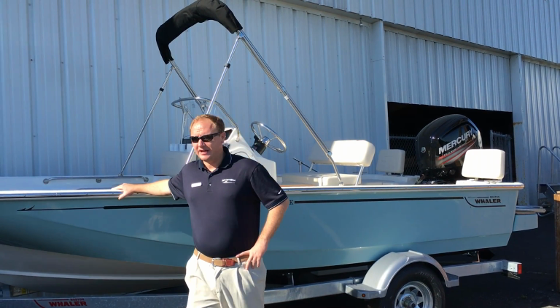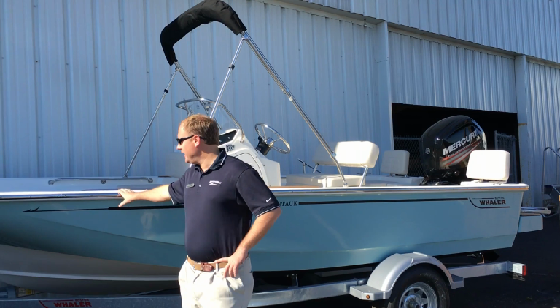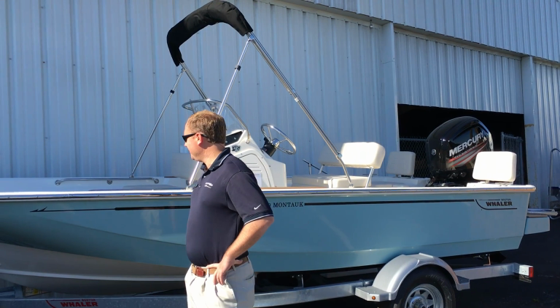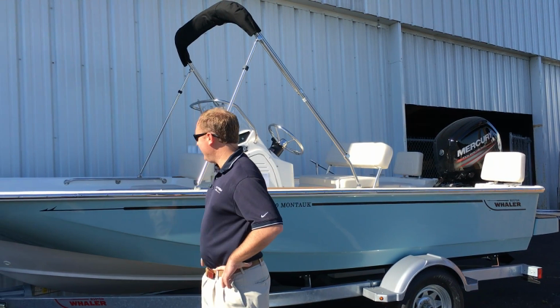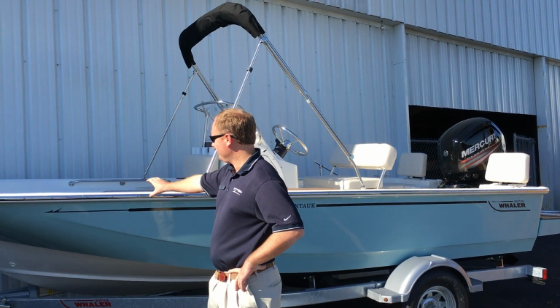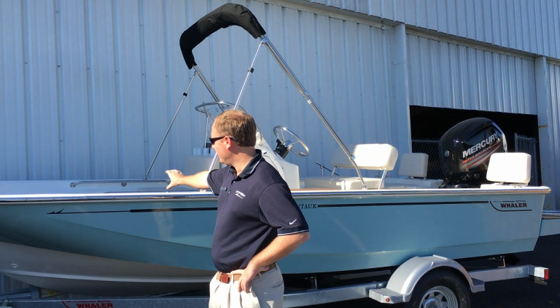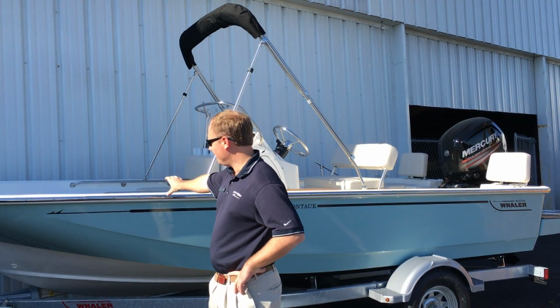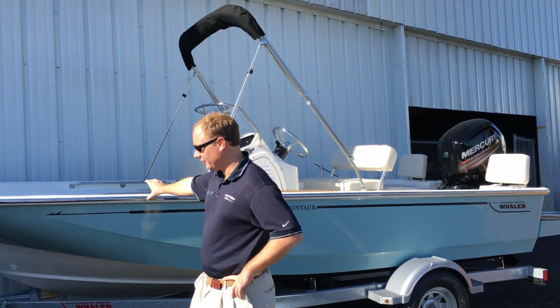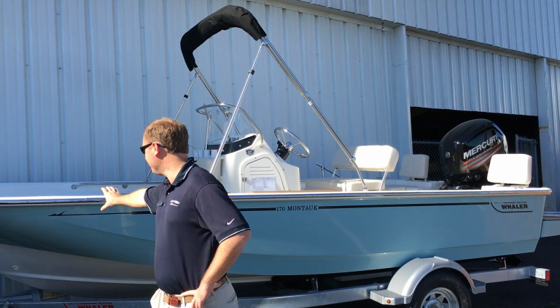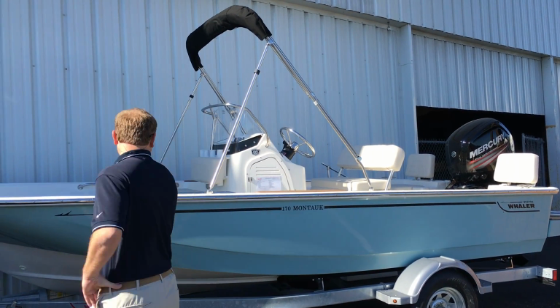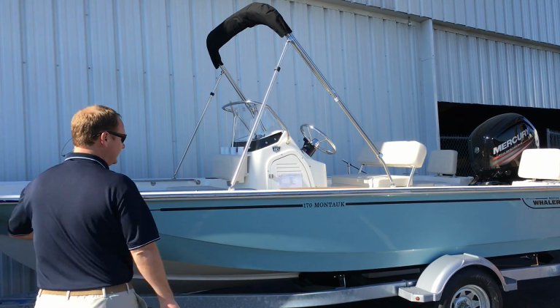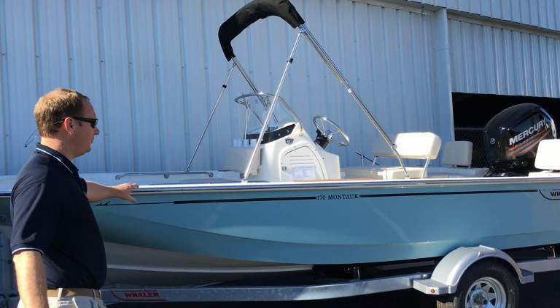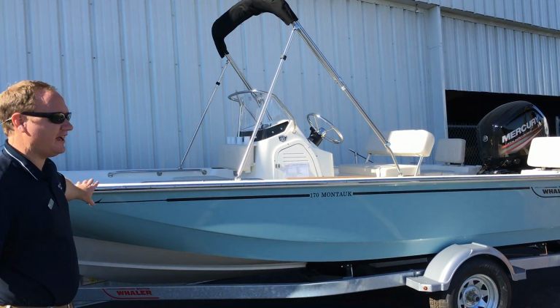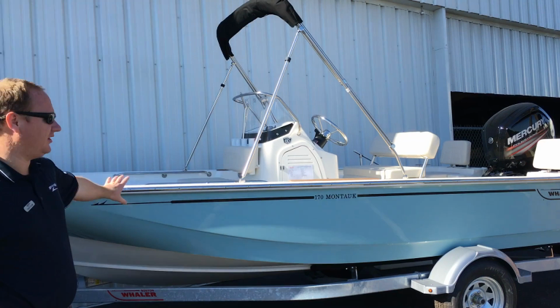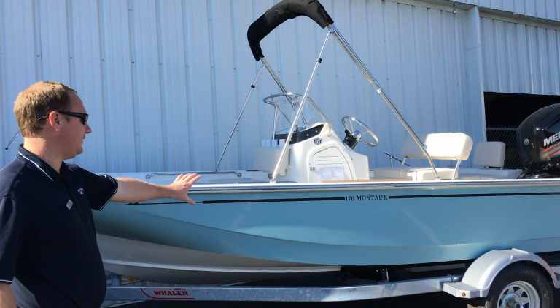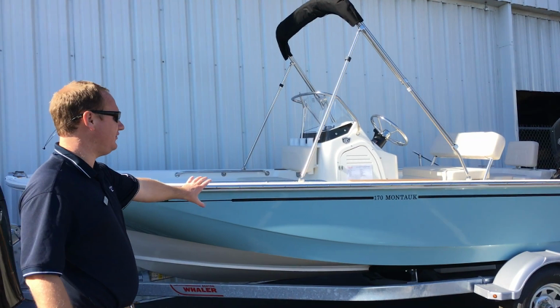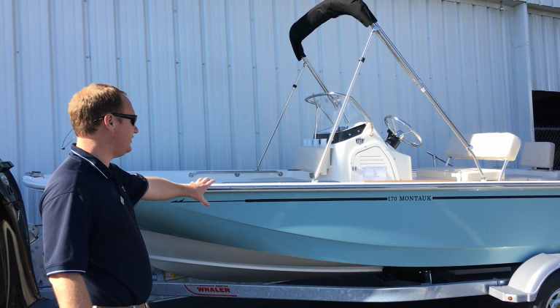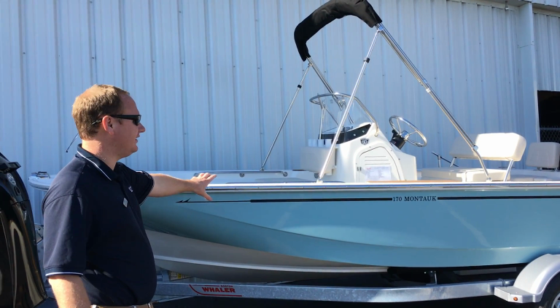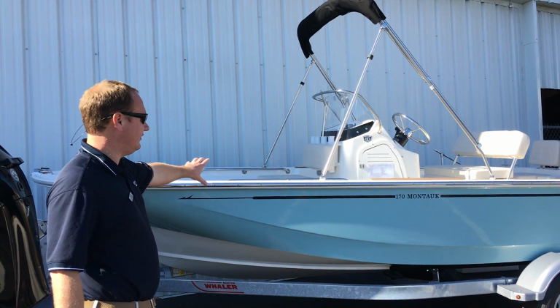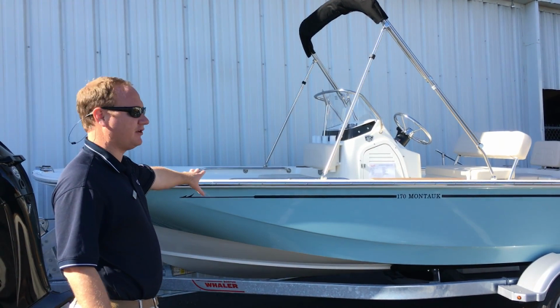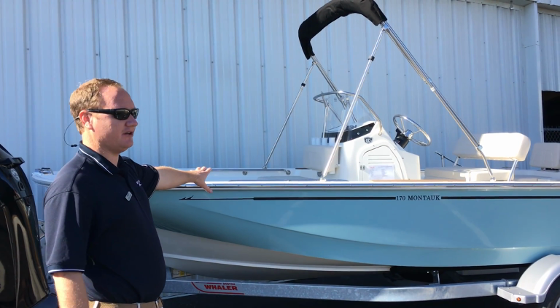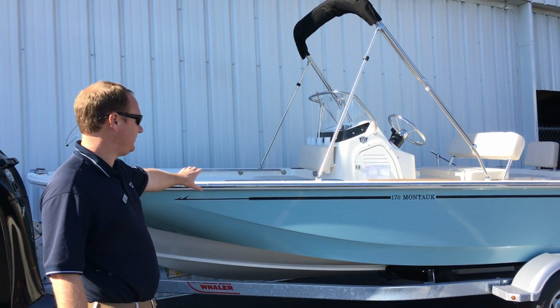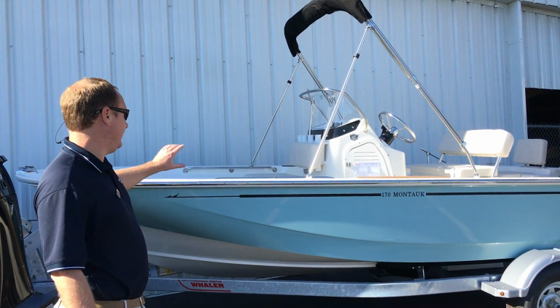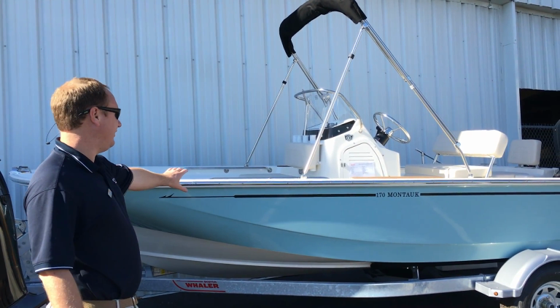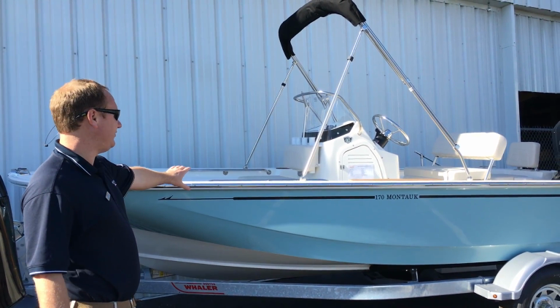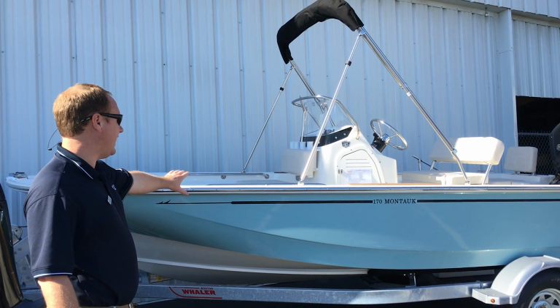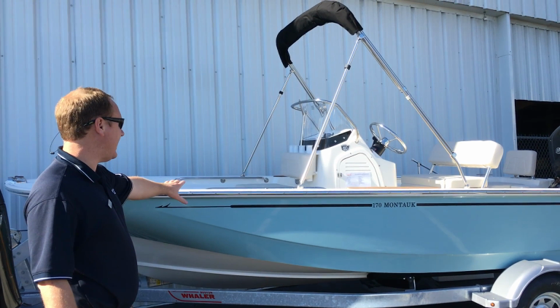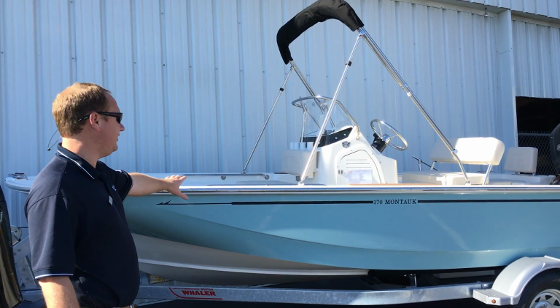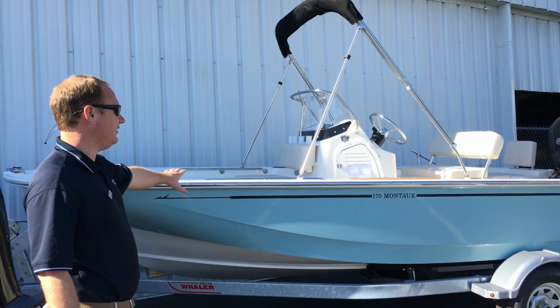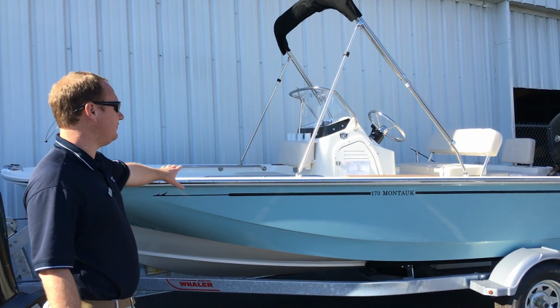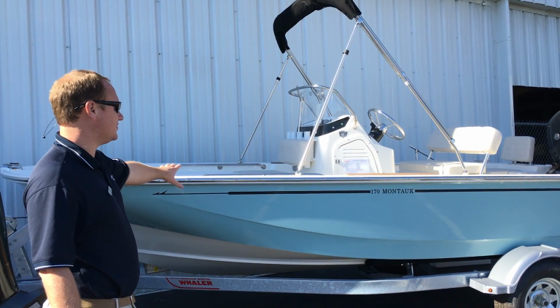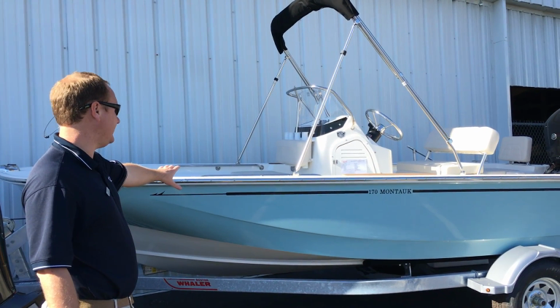Starting out here at the bow, Whaler has done a Glacier Green Gelcoat color. This style is brand new for 2018.